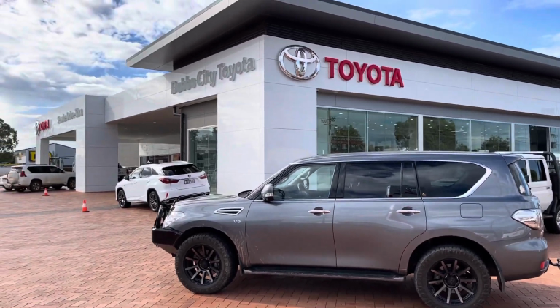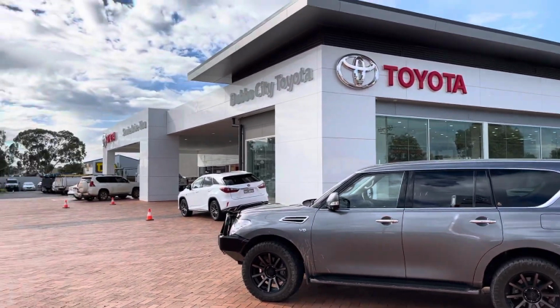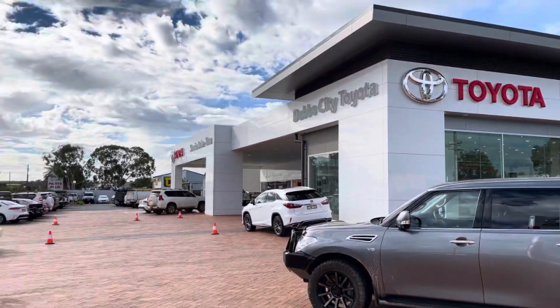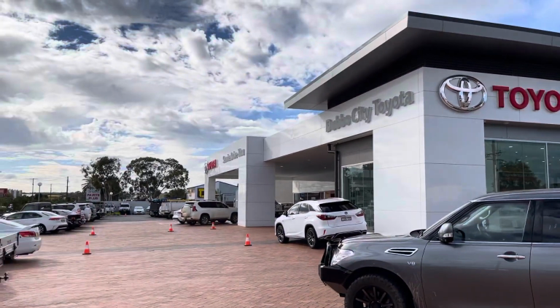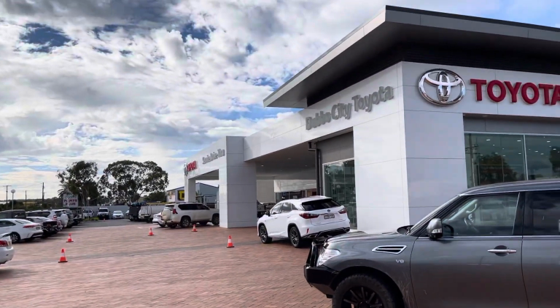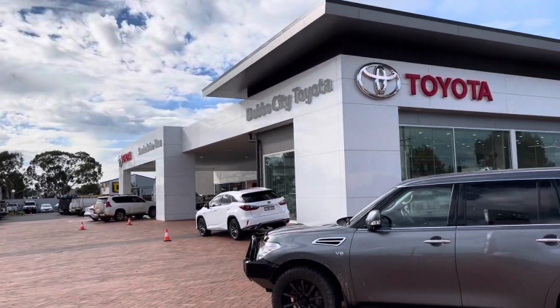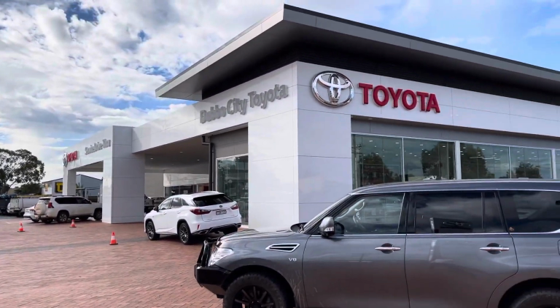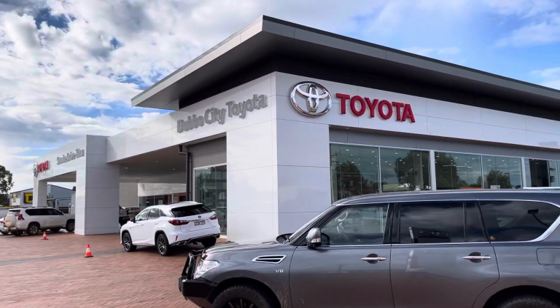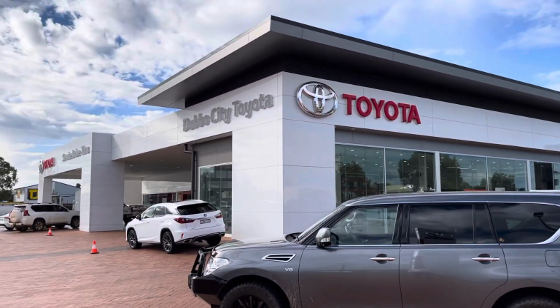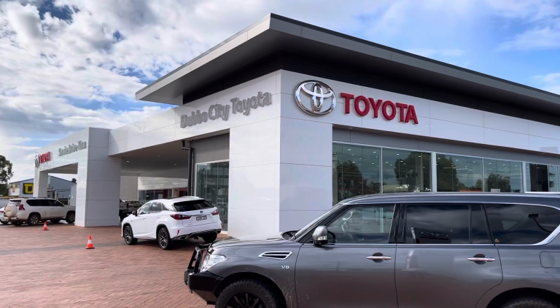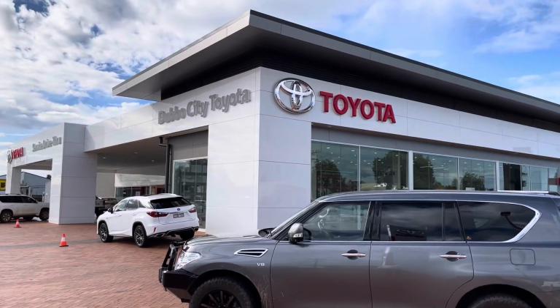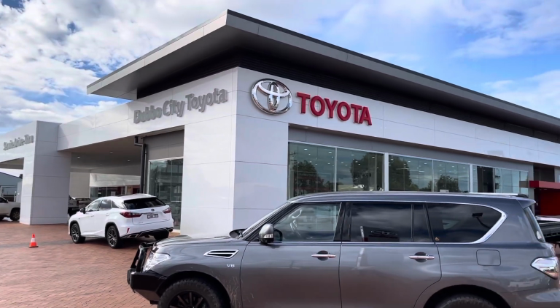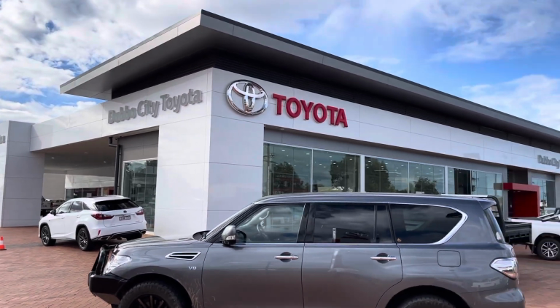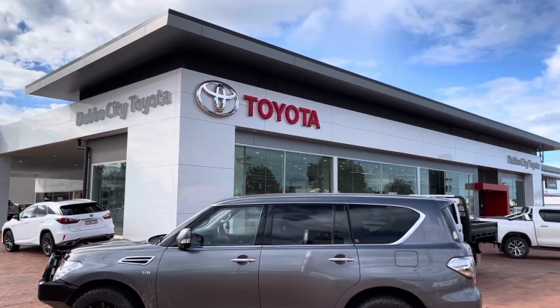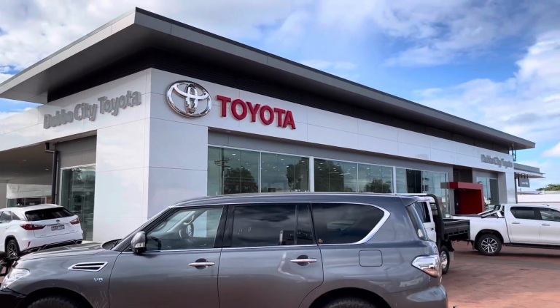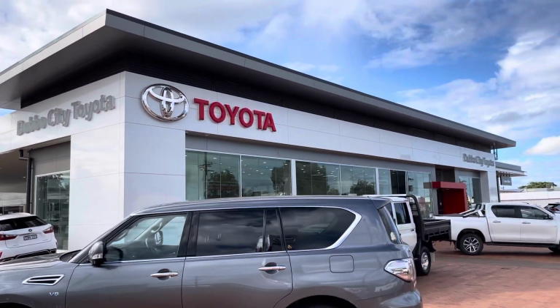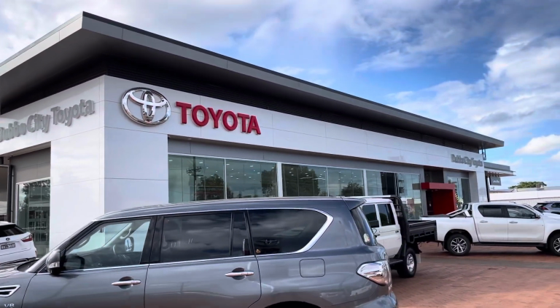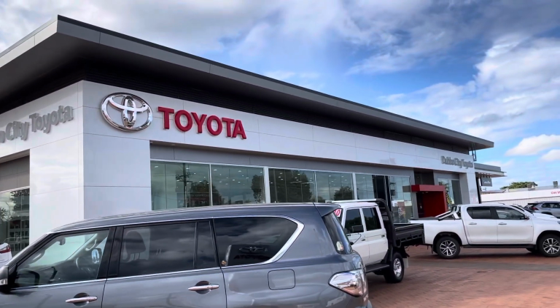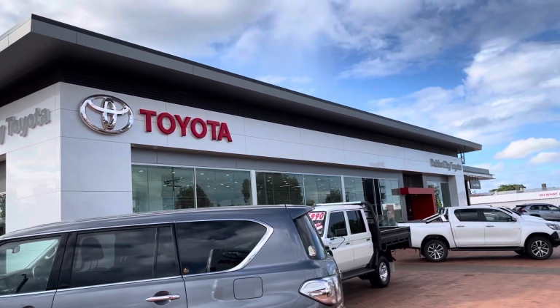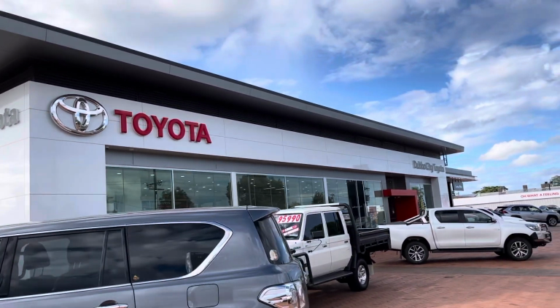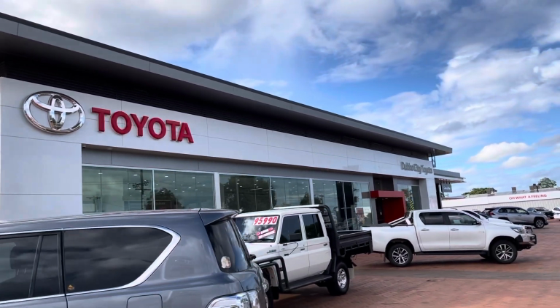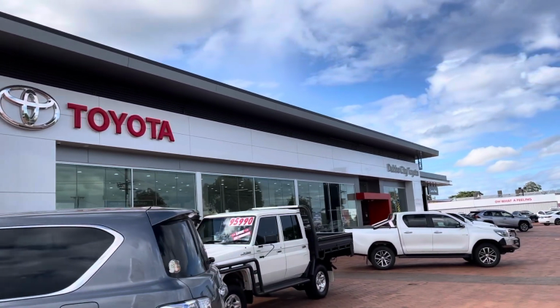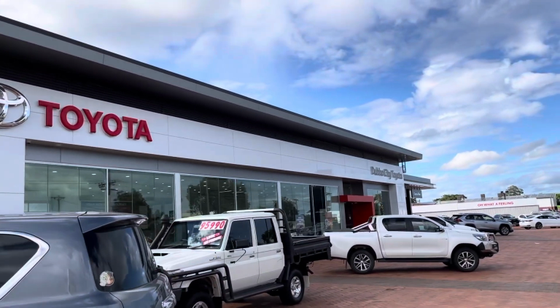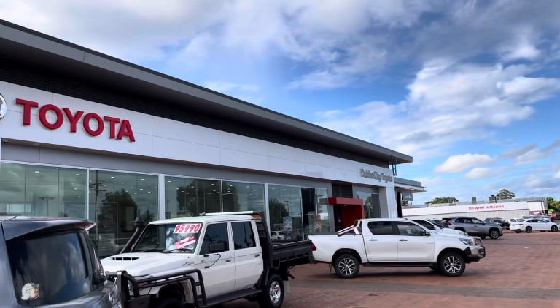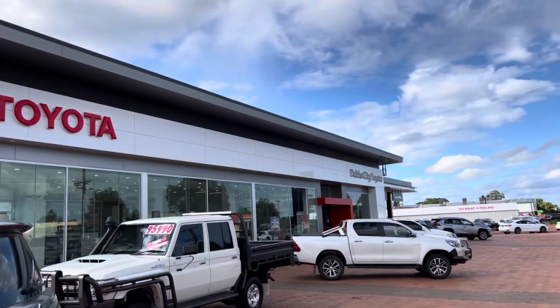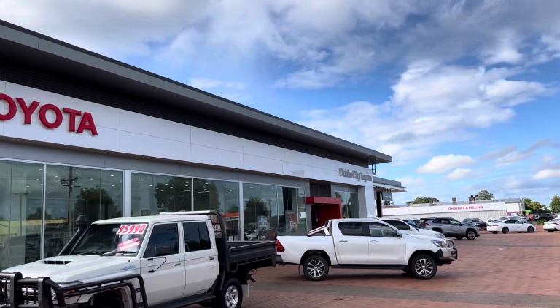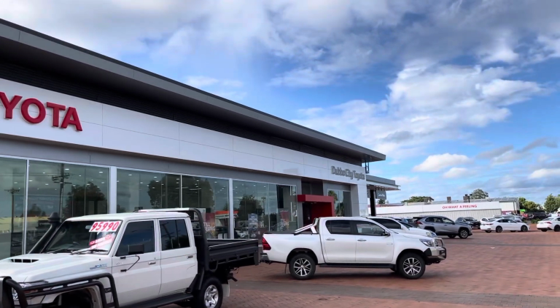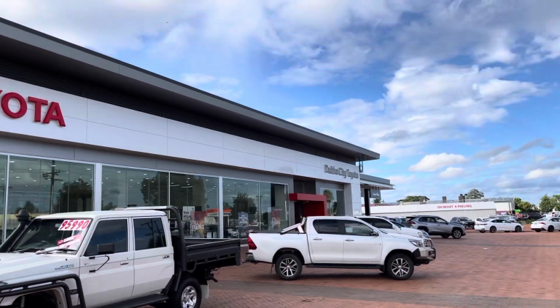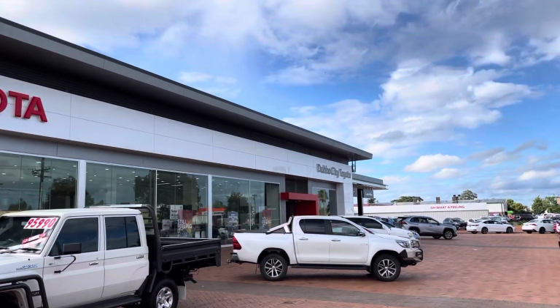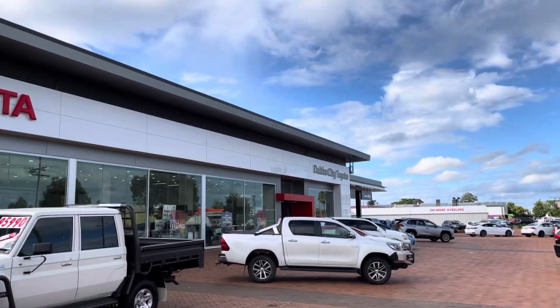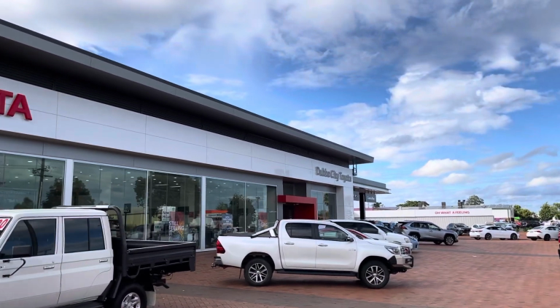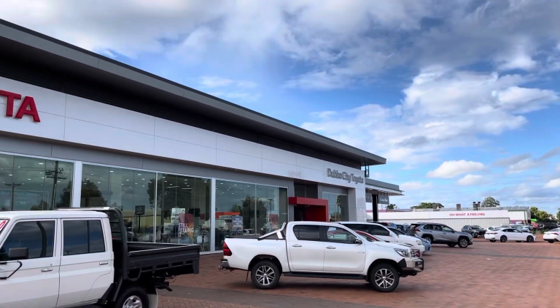G'day Adrian, Matt Dubbo, City Toyota. Mate, here we are at our new dealership. We've been in here about 12 months now — pretty nice place to be.